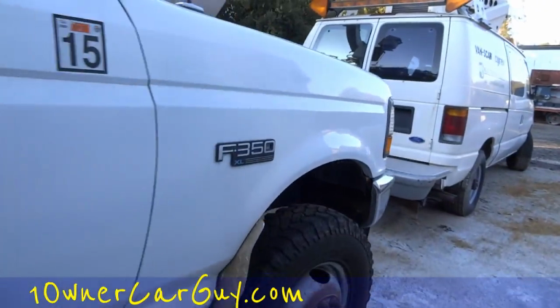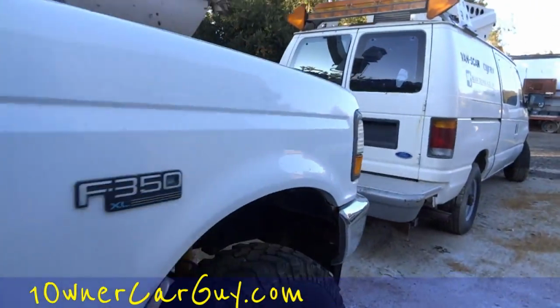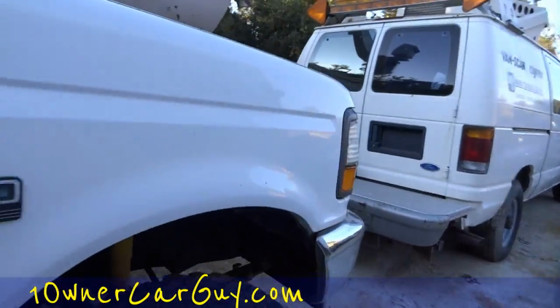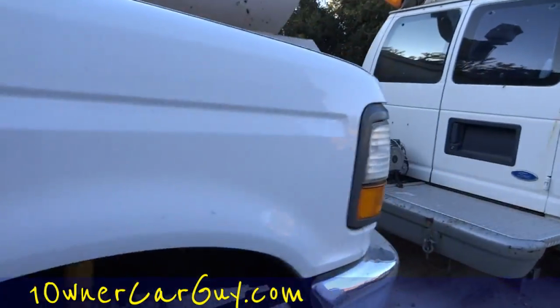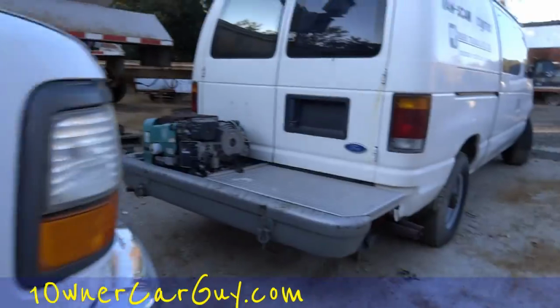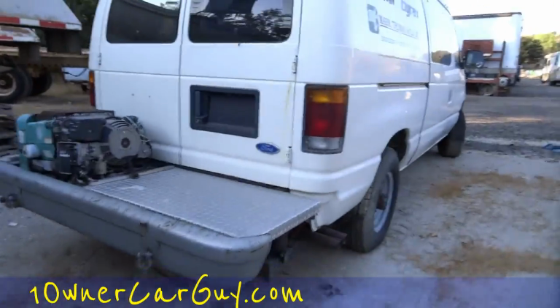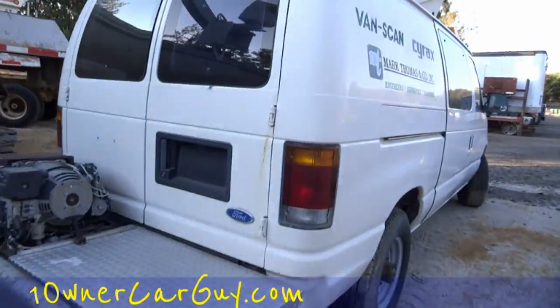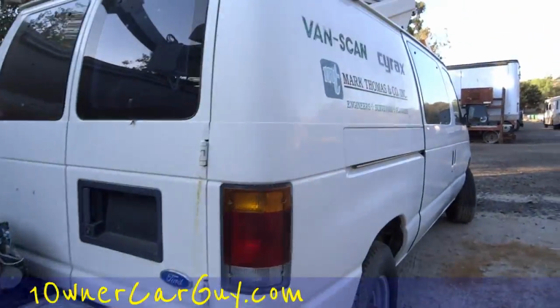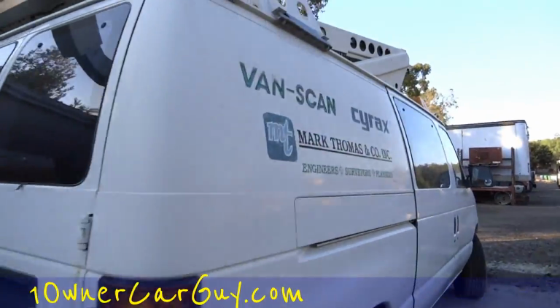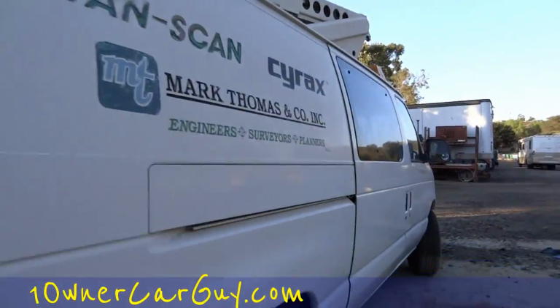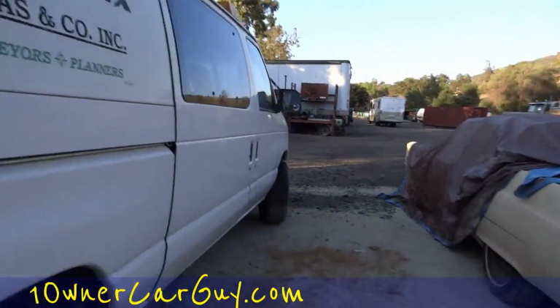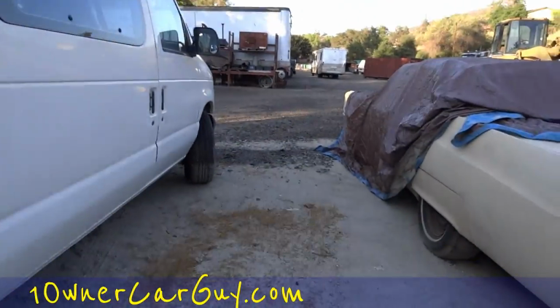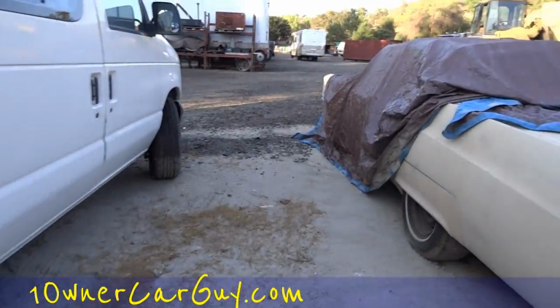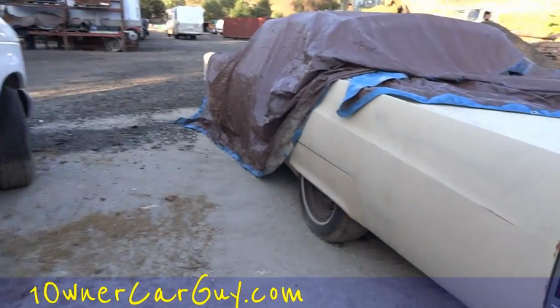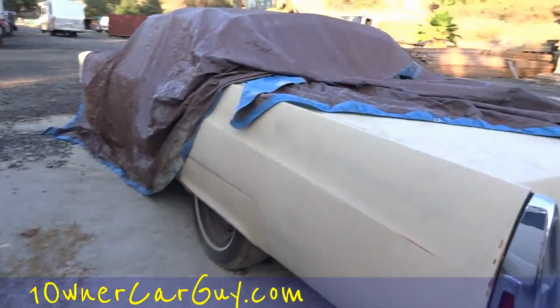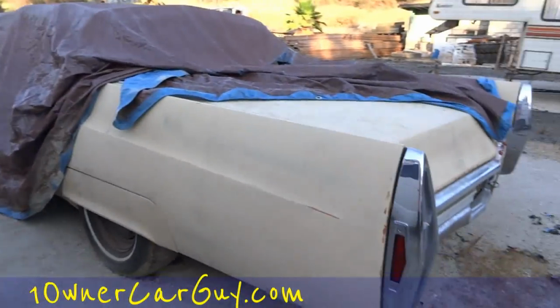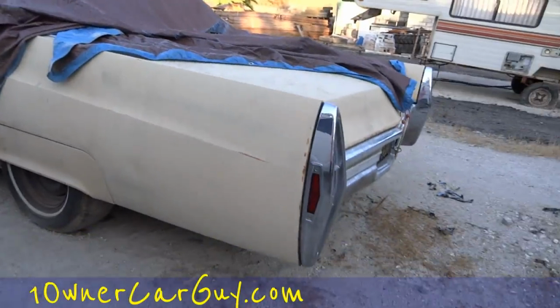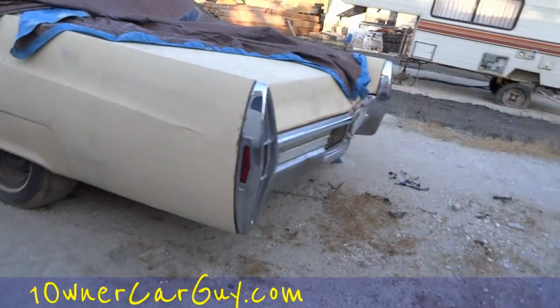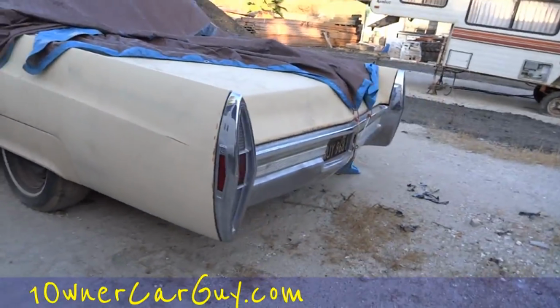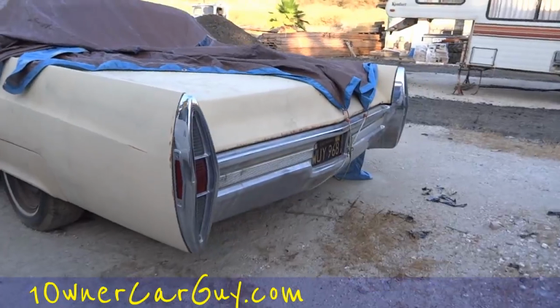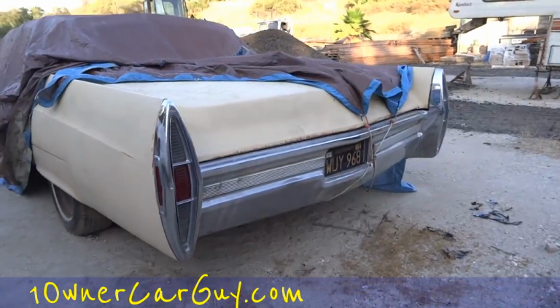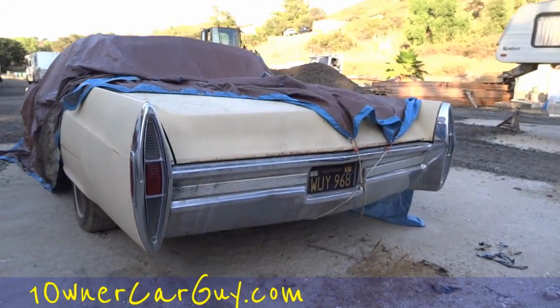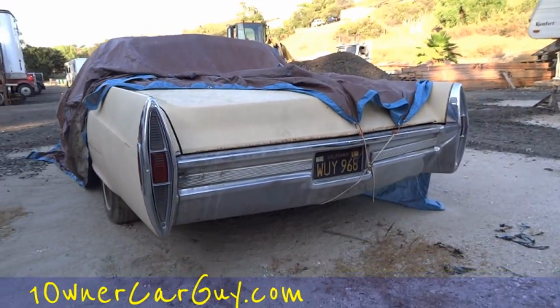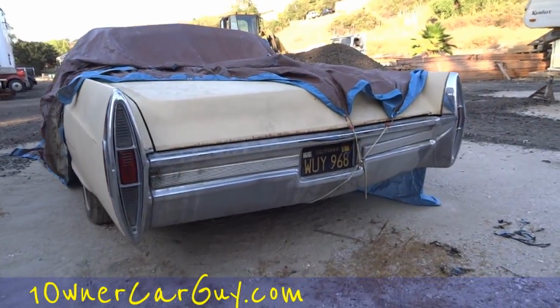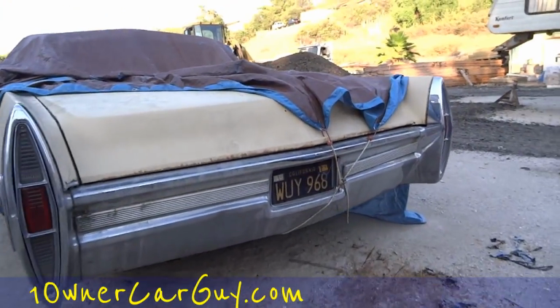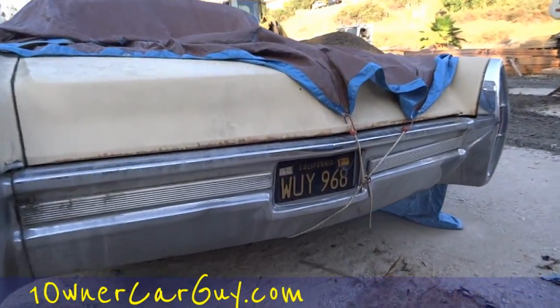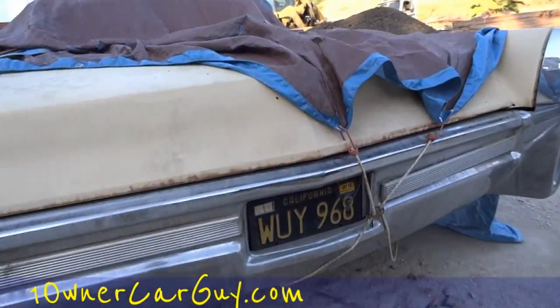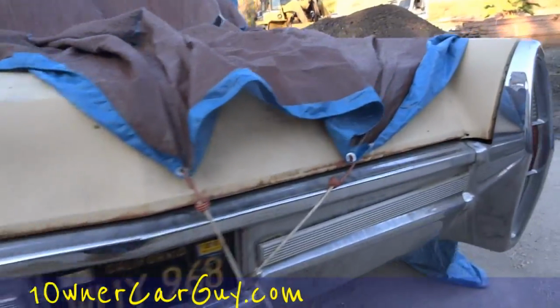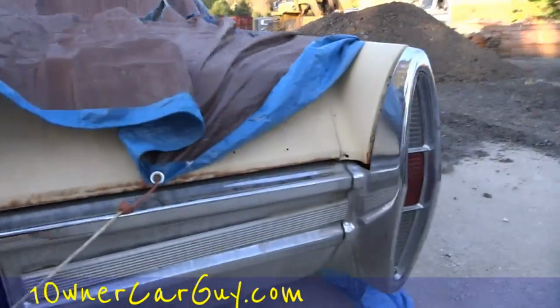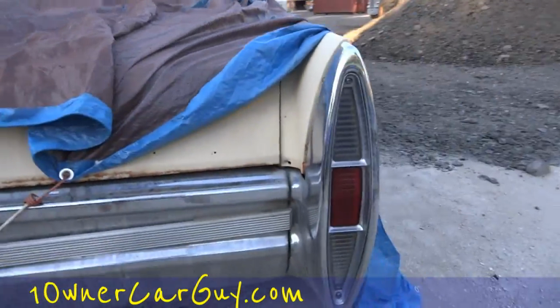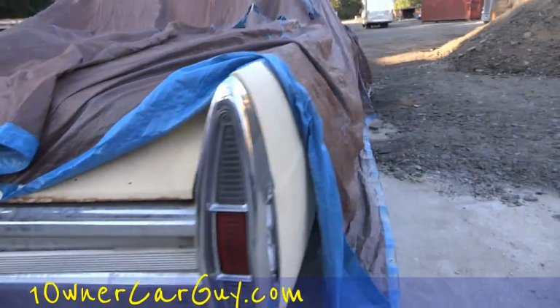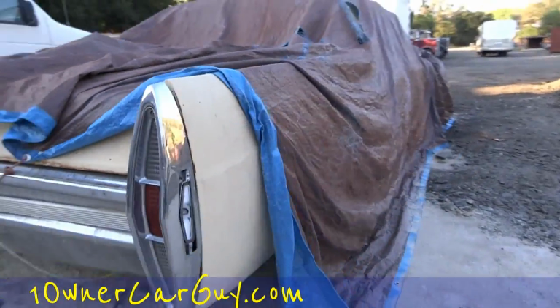I hate to part this thing out, it's a nice truck. There's also an articulating boom van, and a '67 or '68 original black plate Cadillac — it's a nice convertible DeVille.